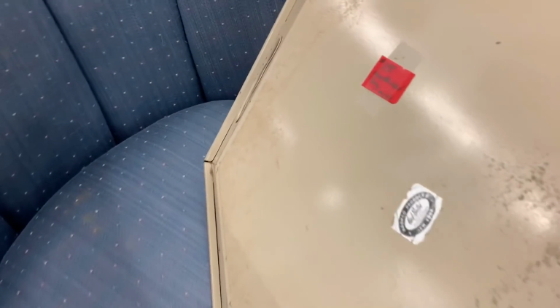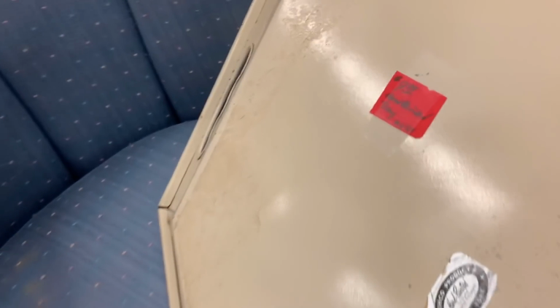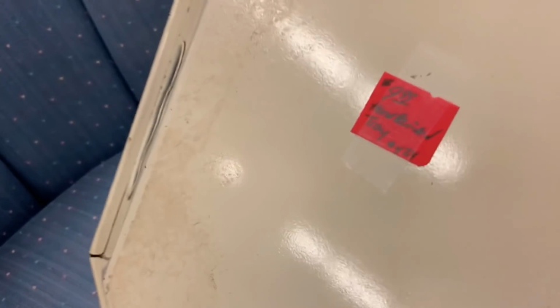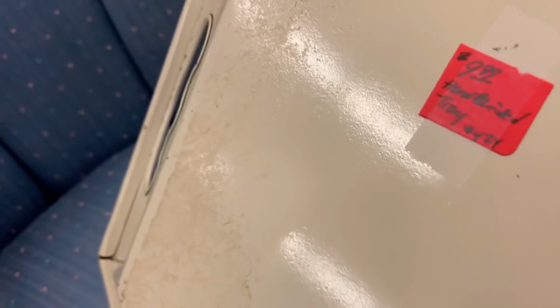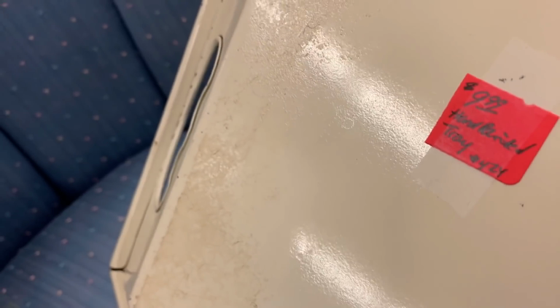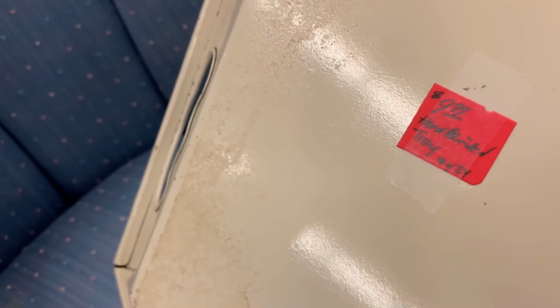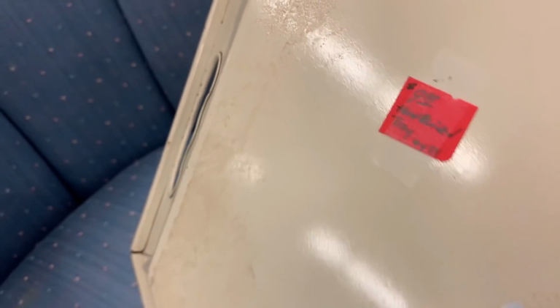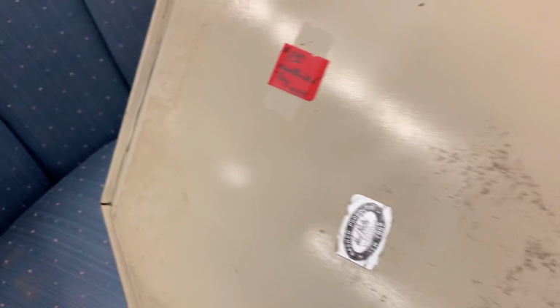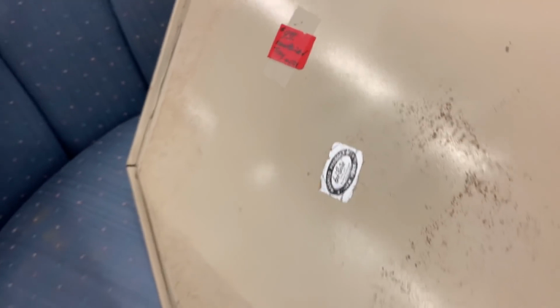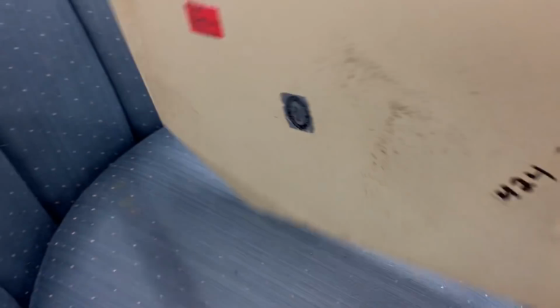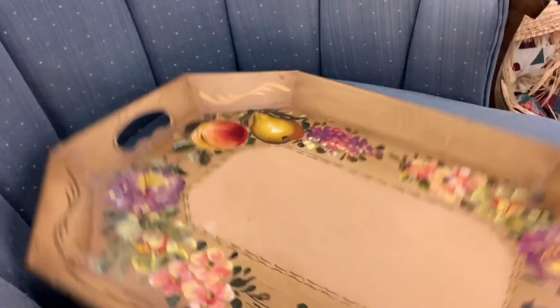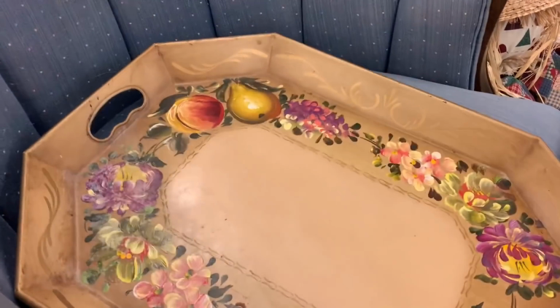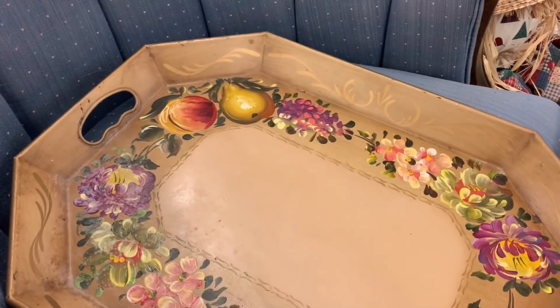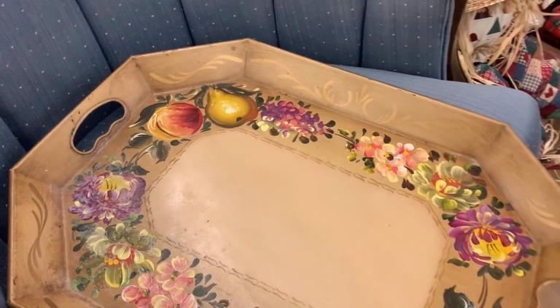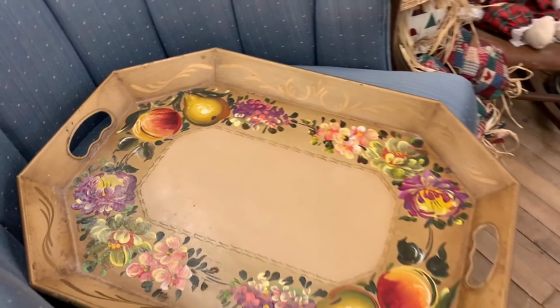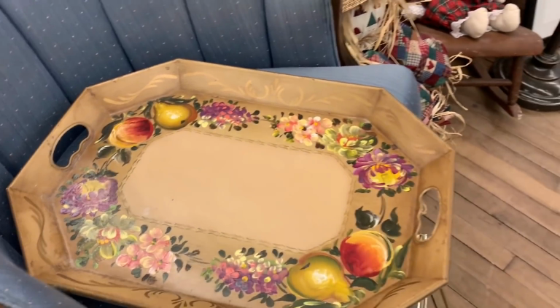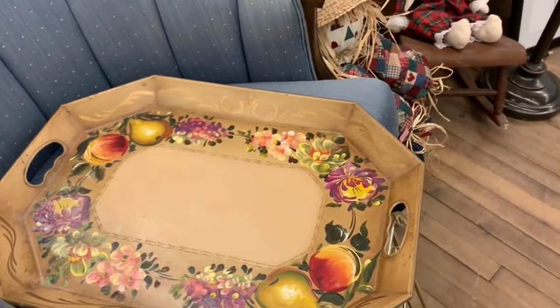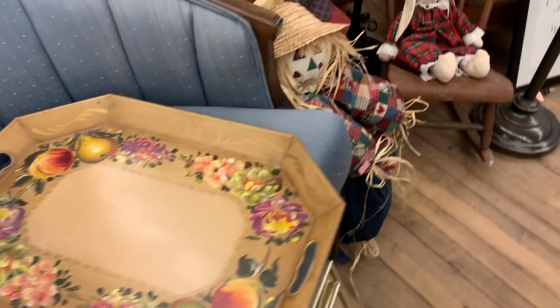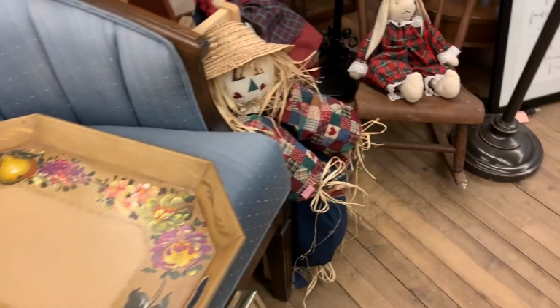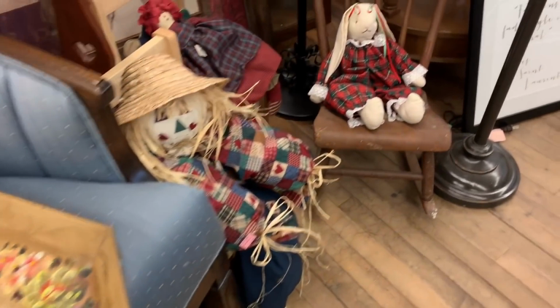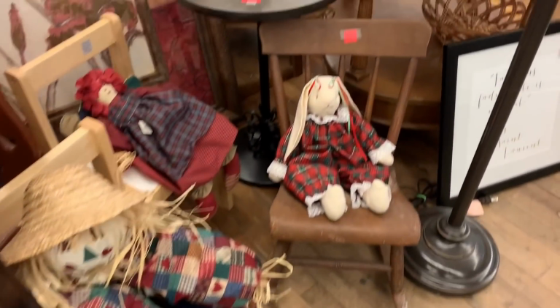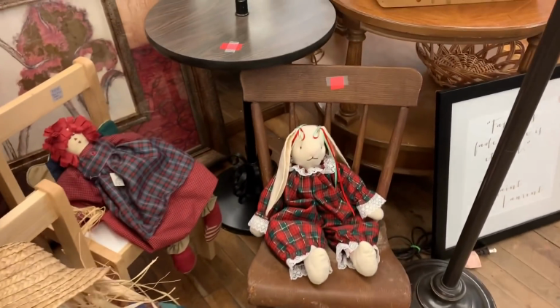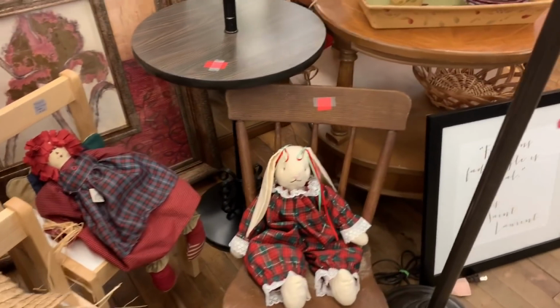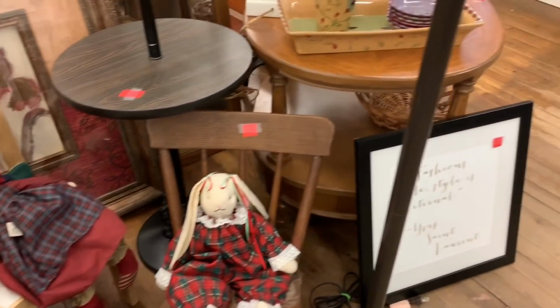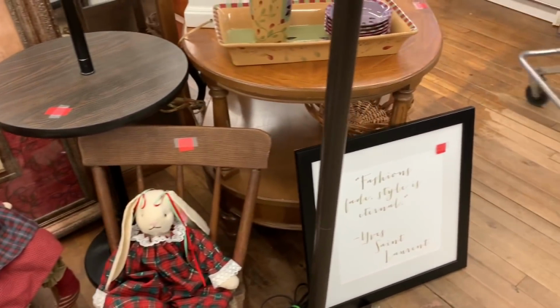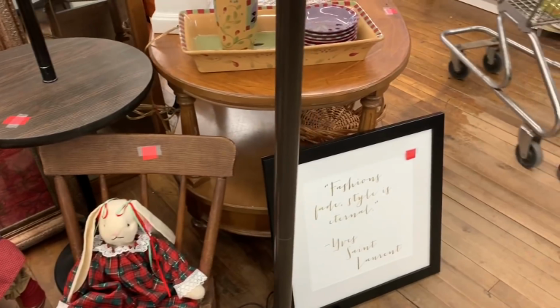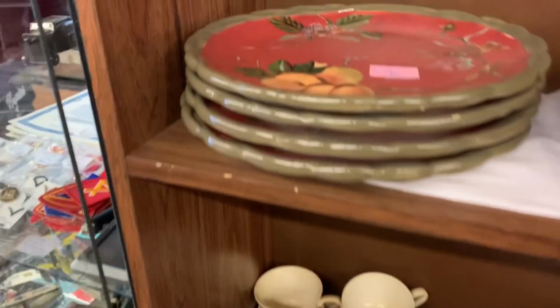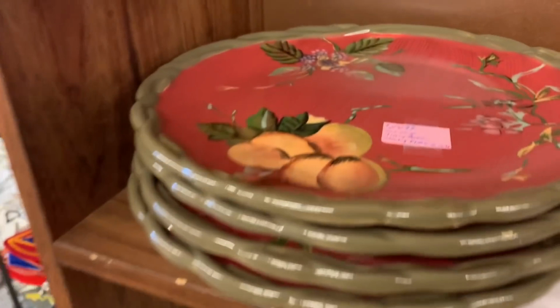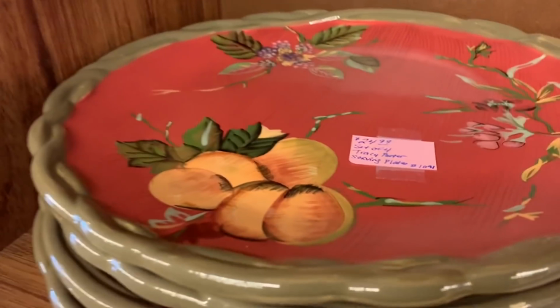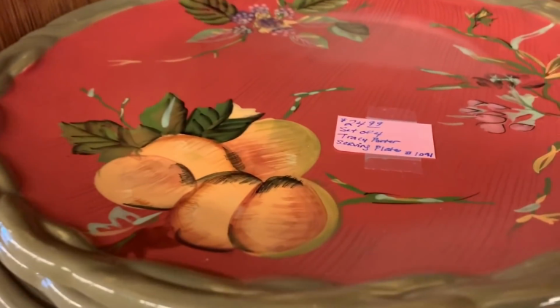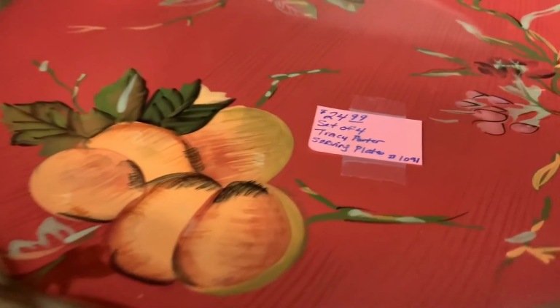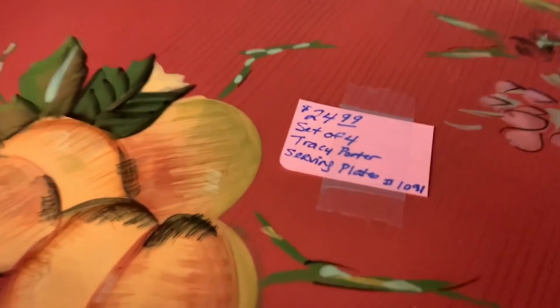Look at this. How much was that tray? $9.99. I loved it. It's beautiful. Was it hand painted? I think so, if I remember correctly. We stayed in here for quite some time. Sometimes you don't even realize how long you're in a store.